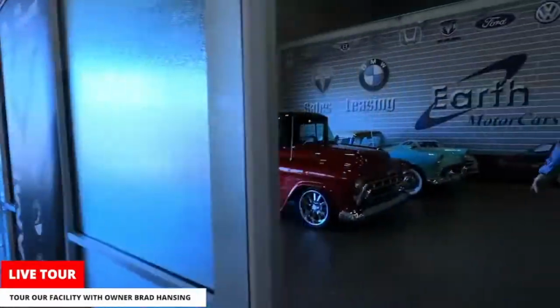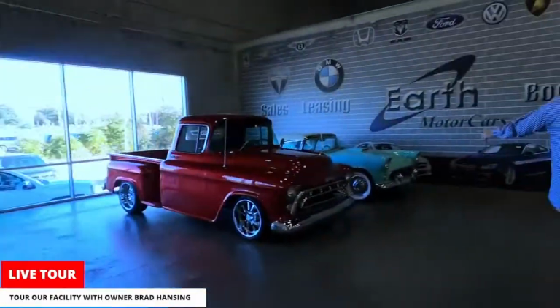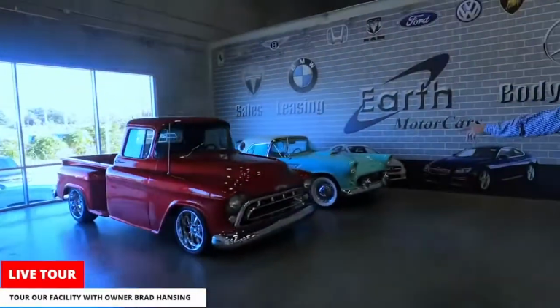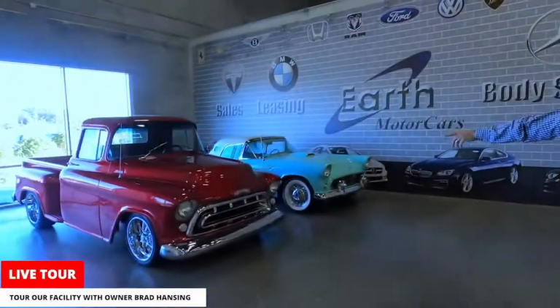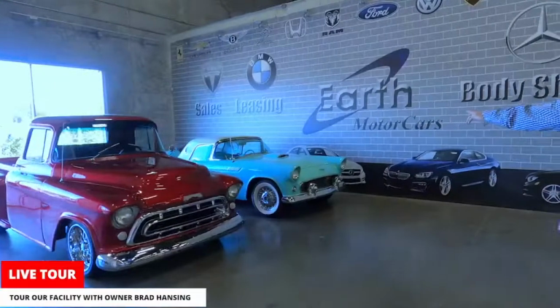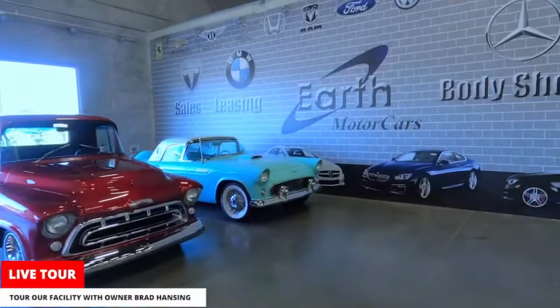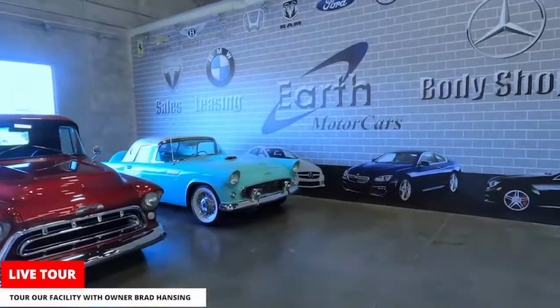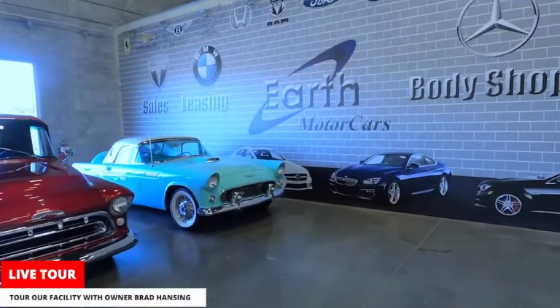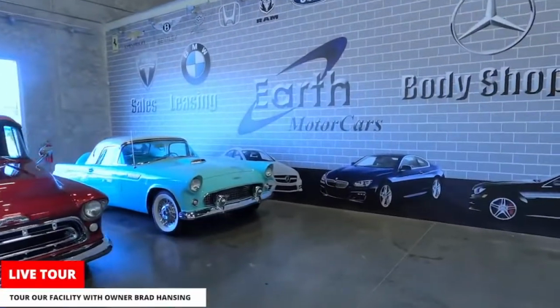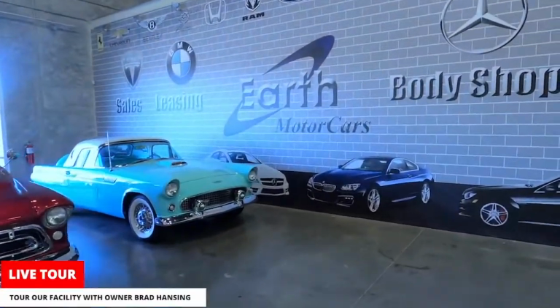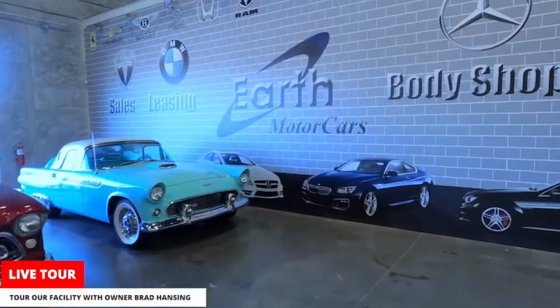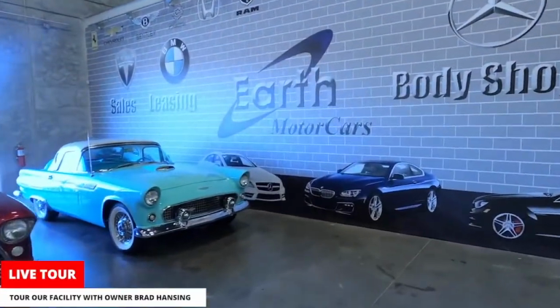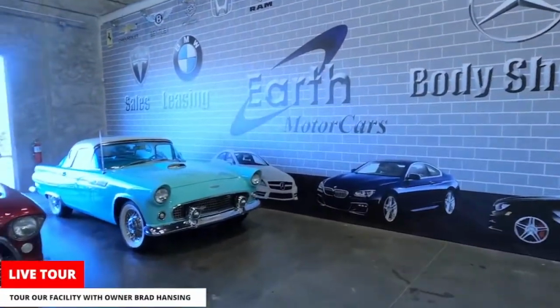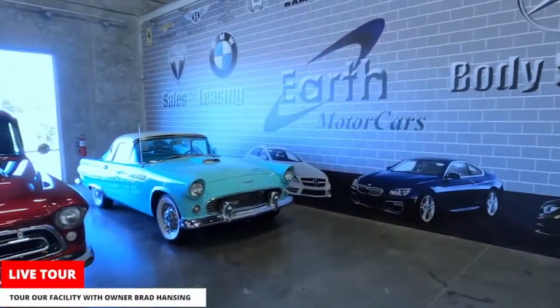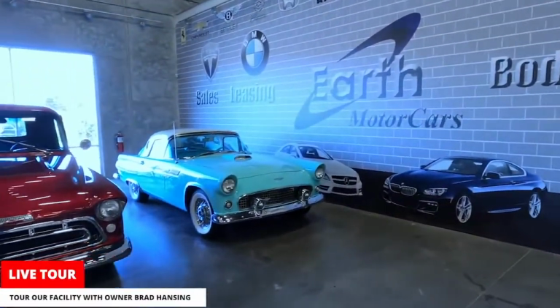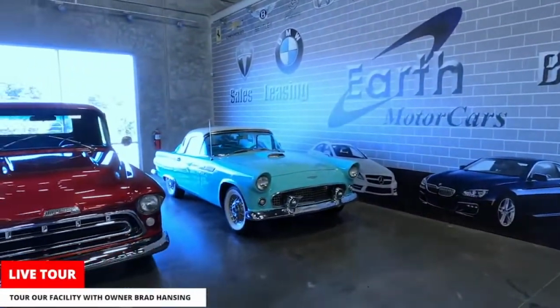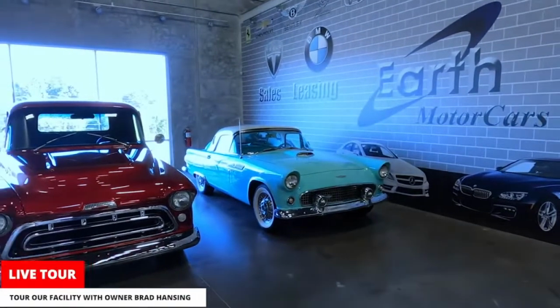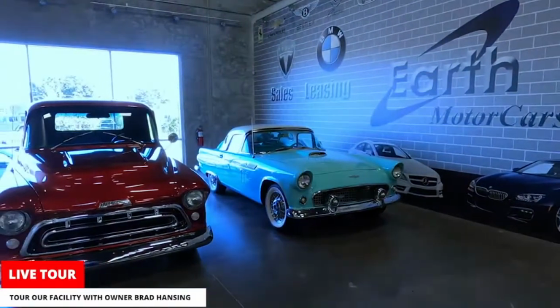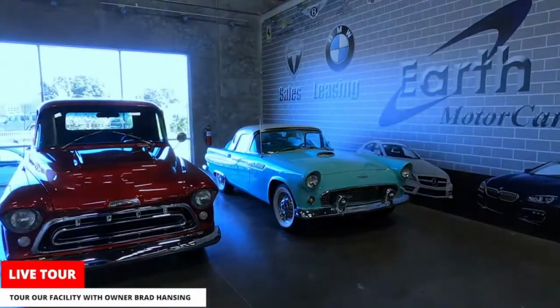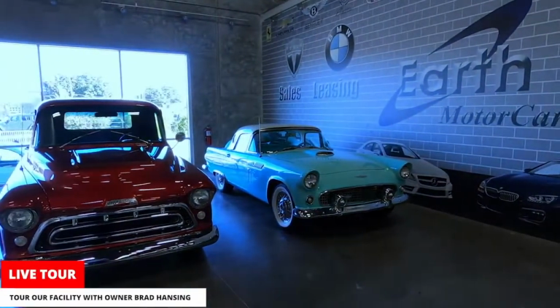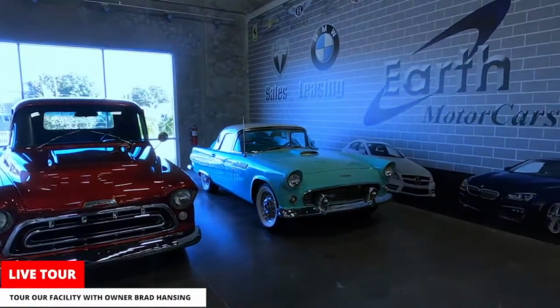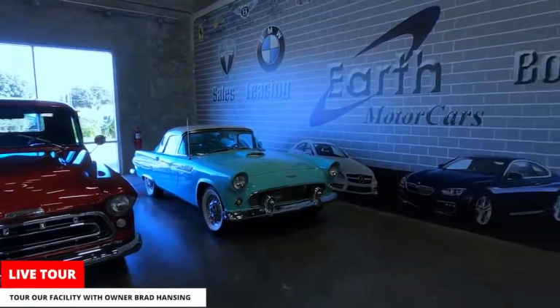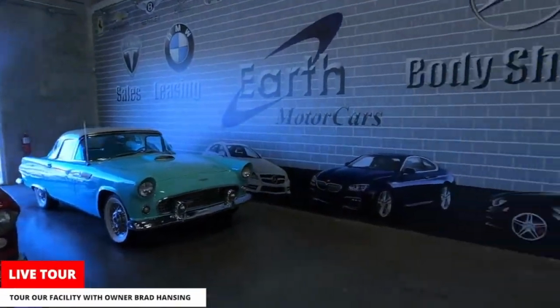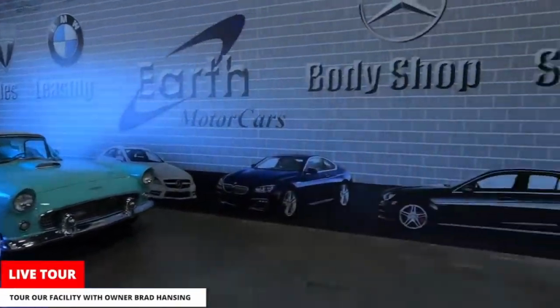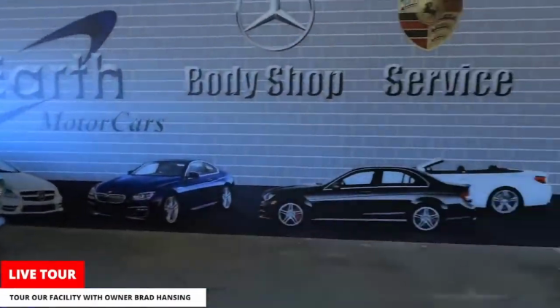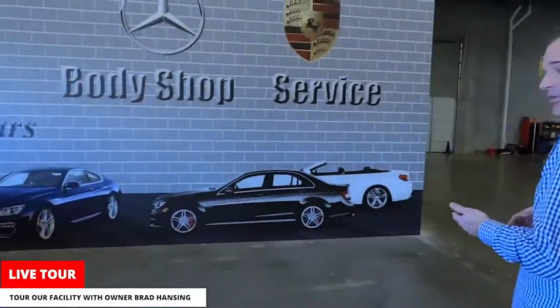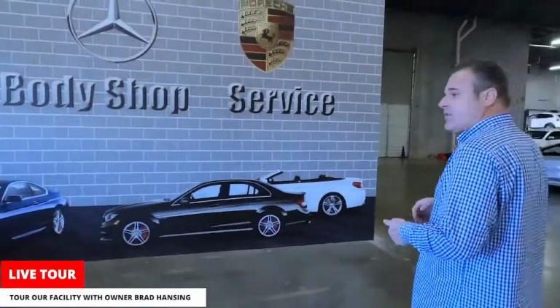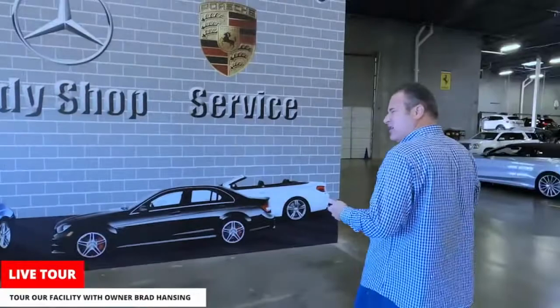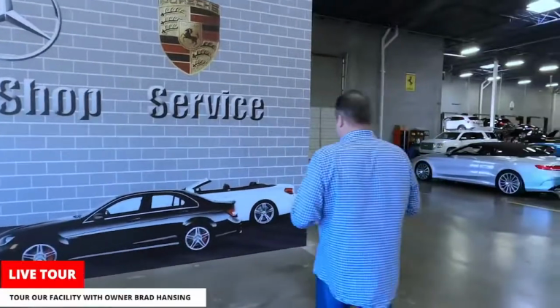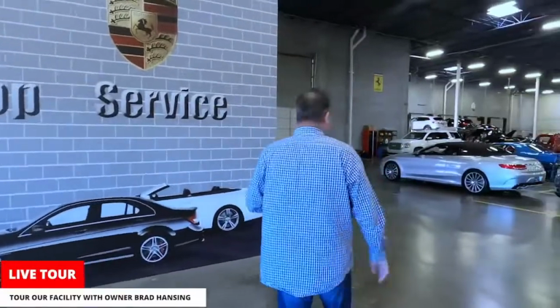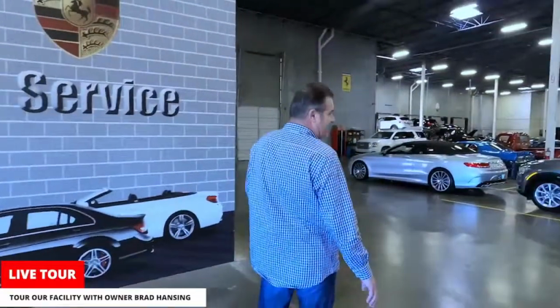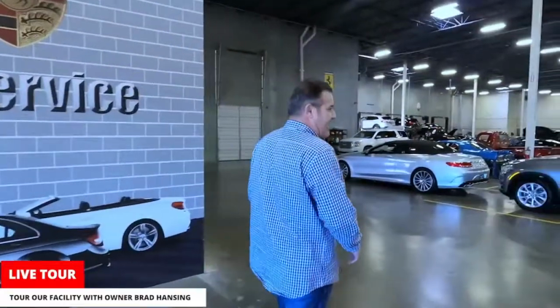As you come through here, there's another bullpen area with a couple more classics — some beautiful cars we got not too long ago. And this area is kind of a holding area where cars that are sold sit here; customers take delivery from this location.